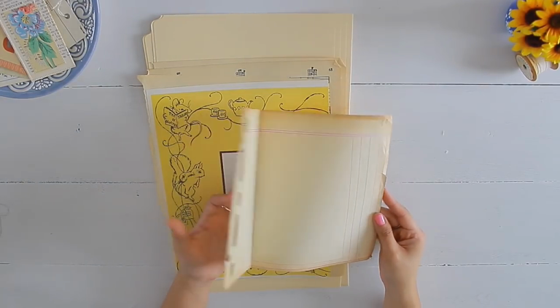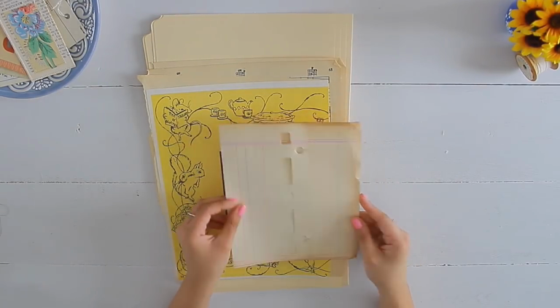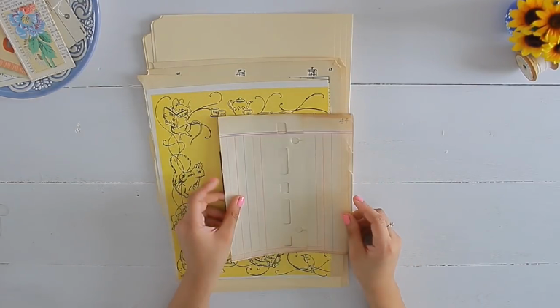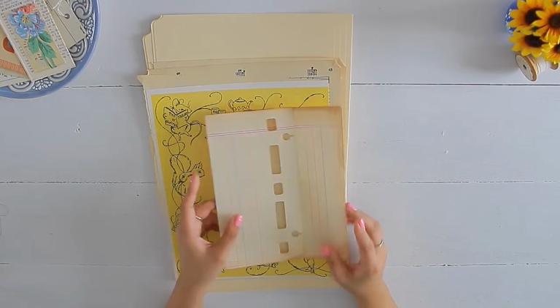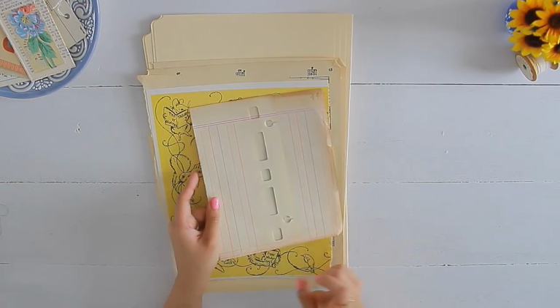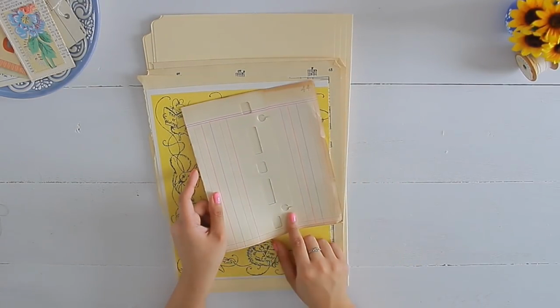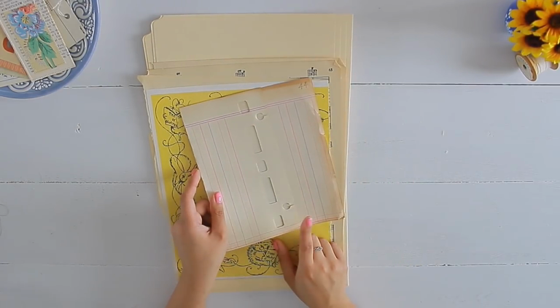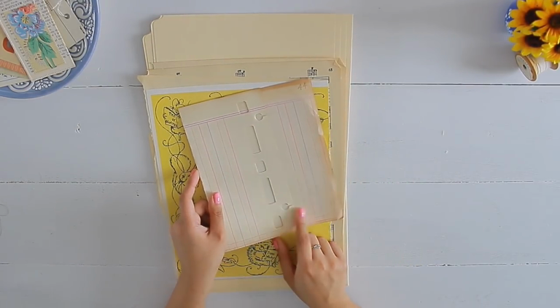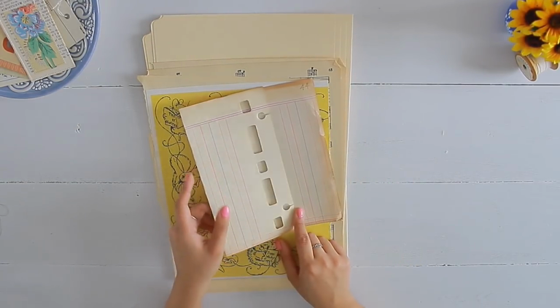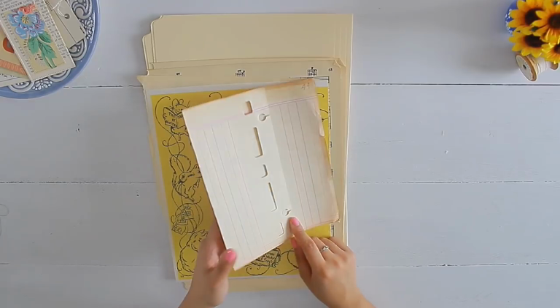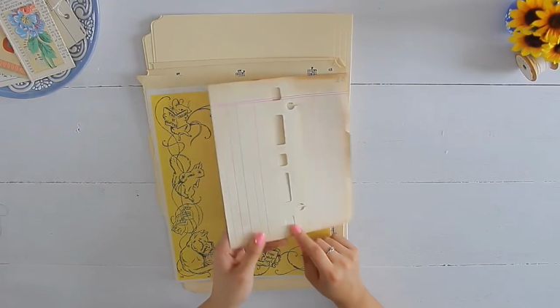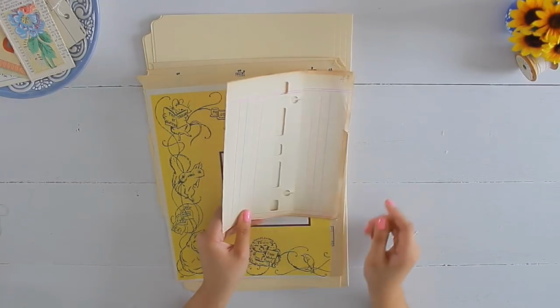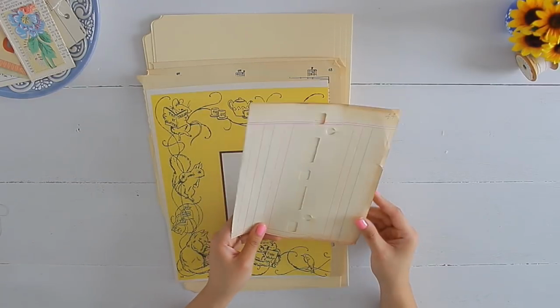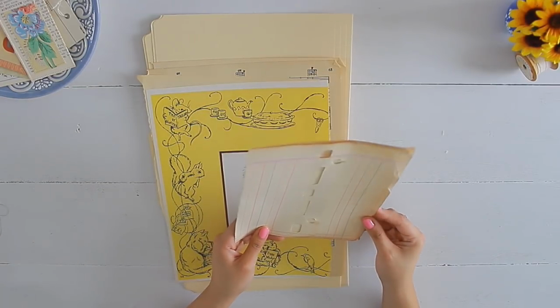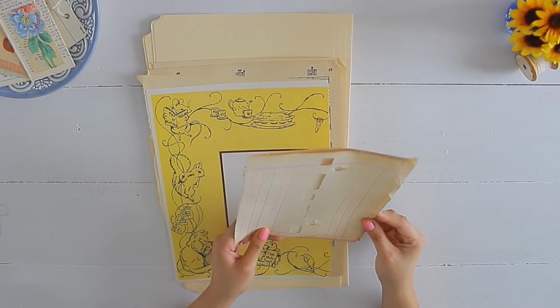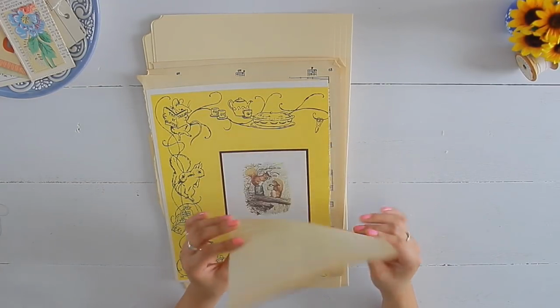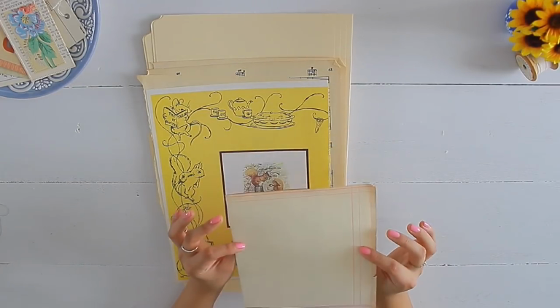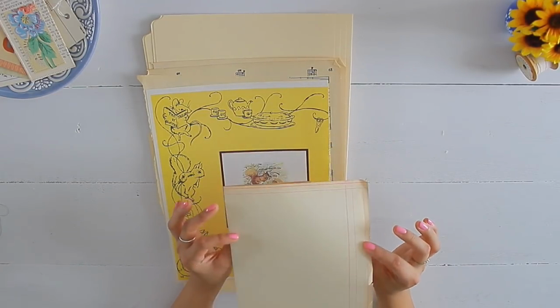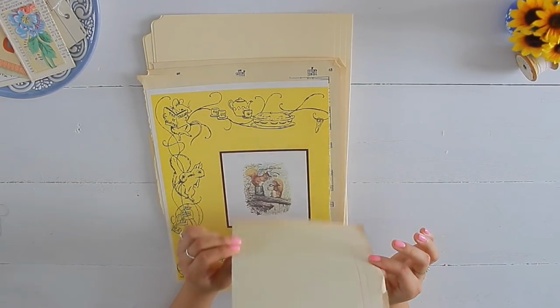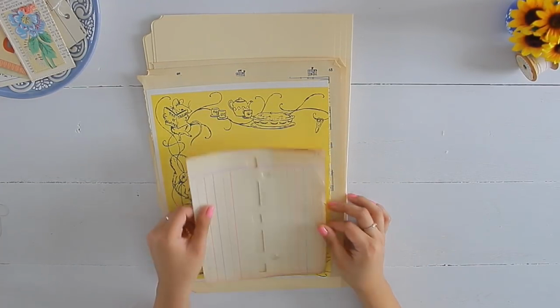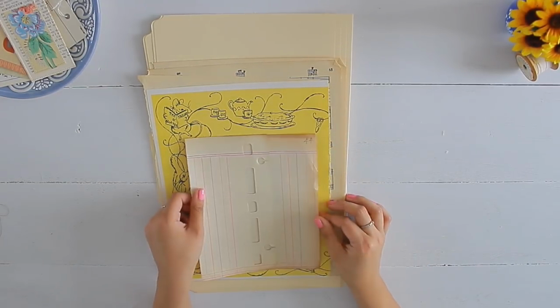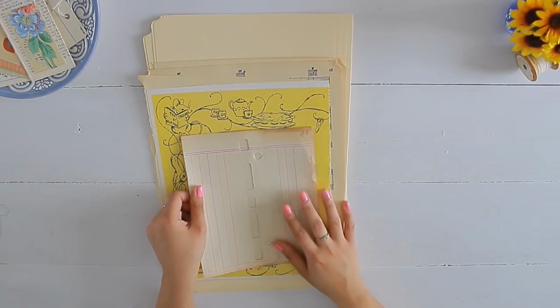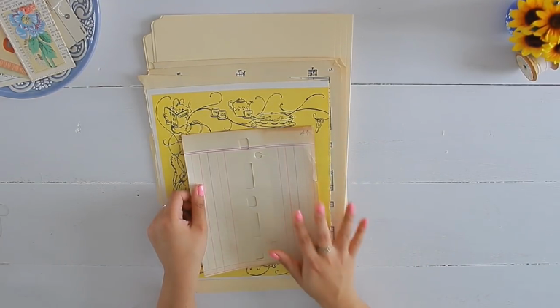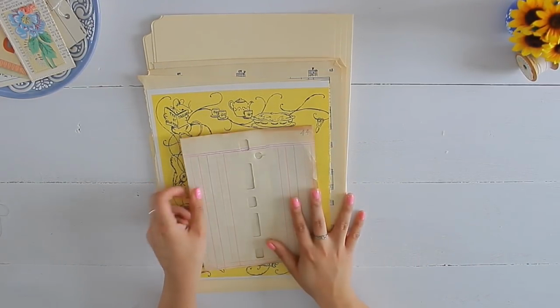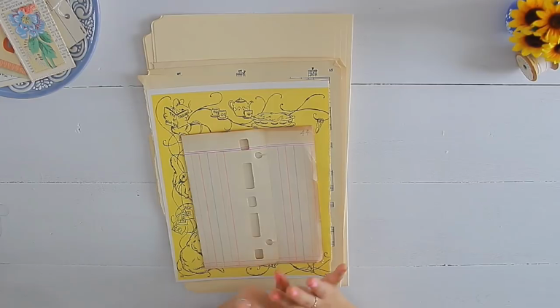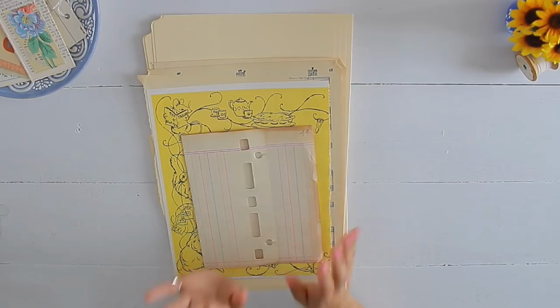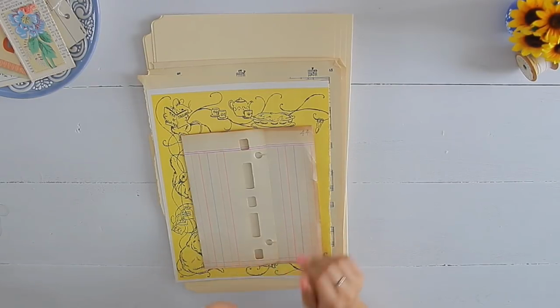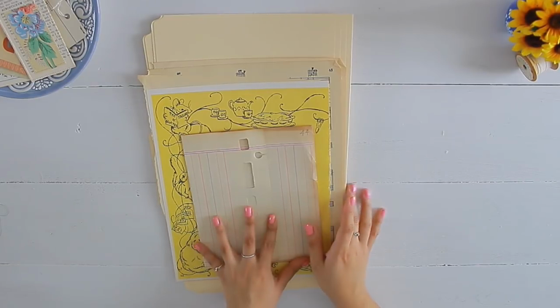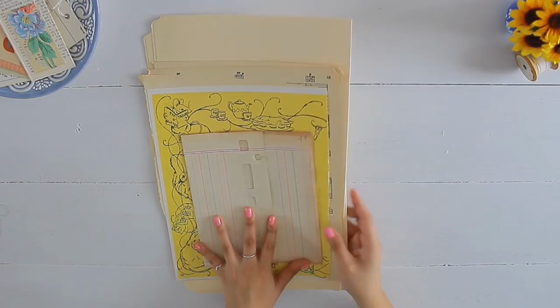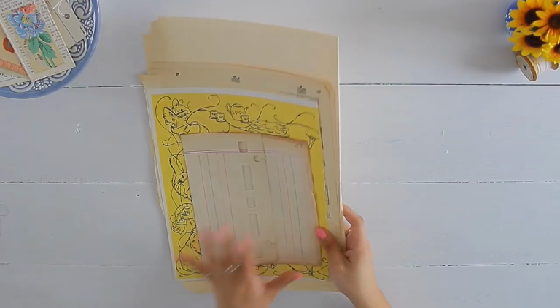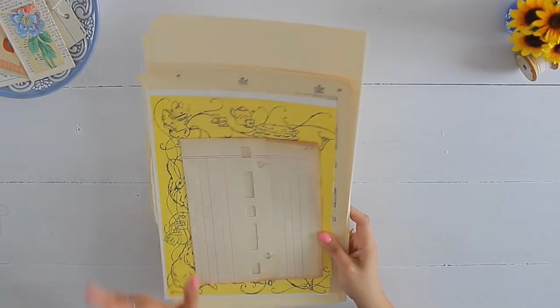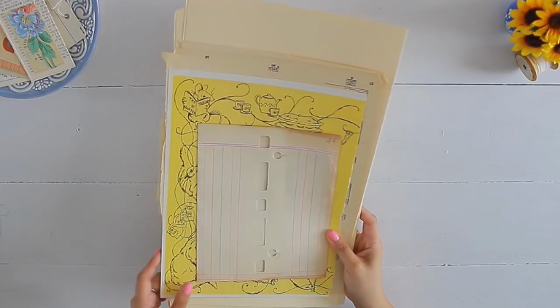This ledger paper I did not get from a thrift store — I got it from a garage sale, but it's absolutely beautiful. It has that cream color to it so I will definitely be using it in the binder.